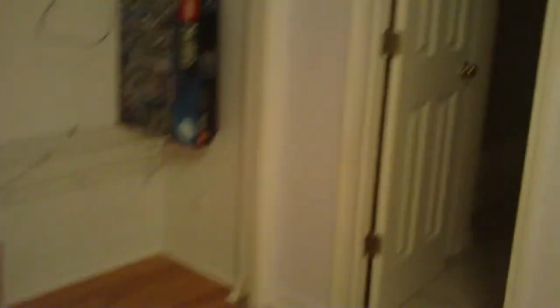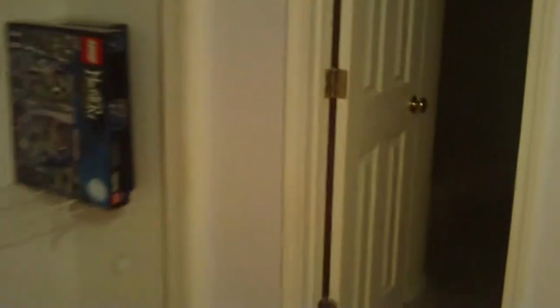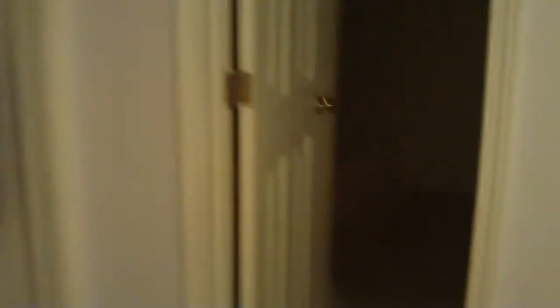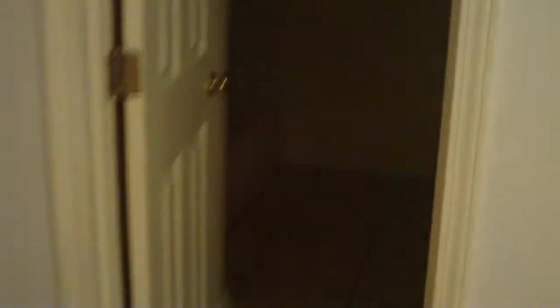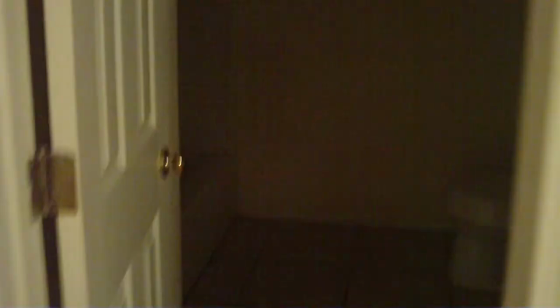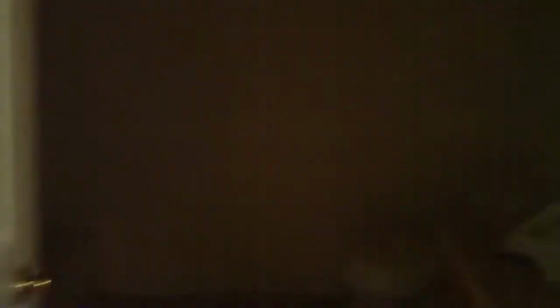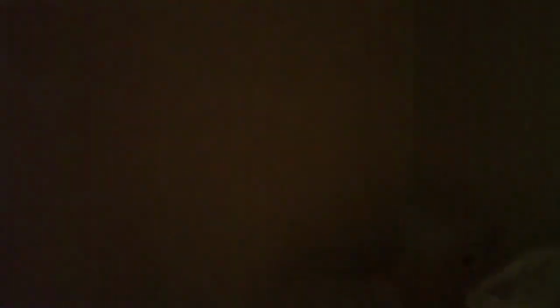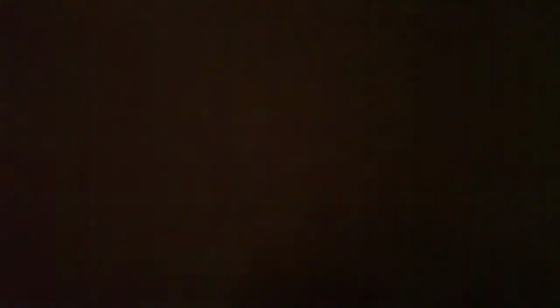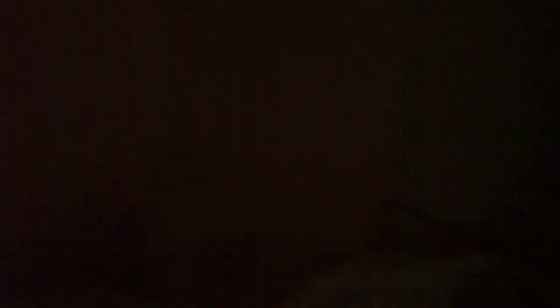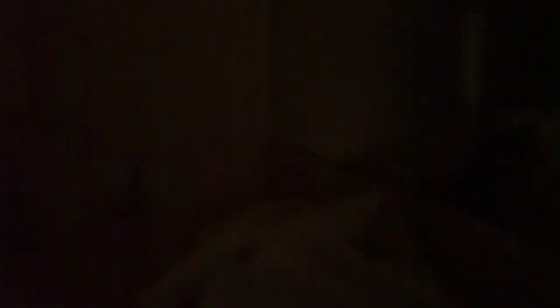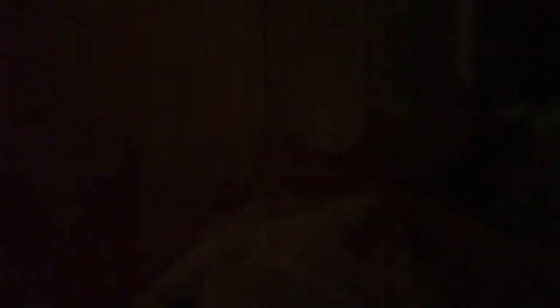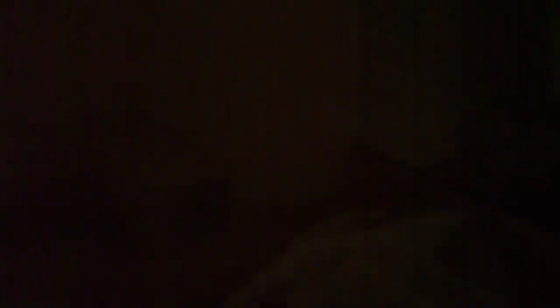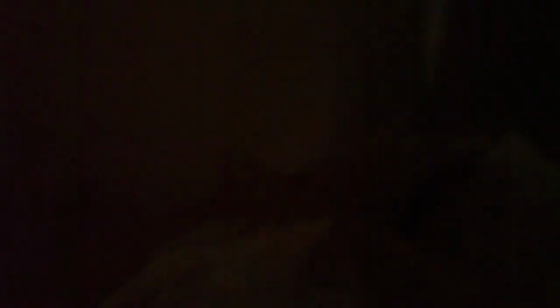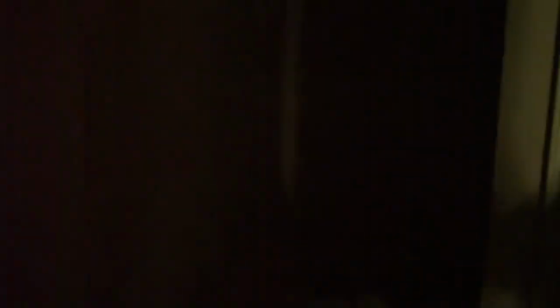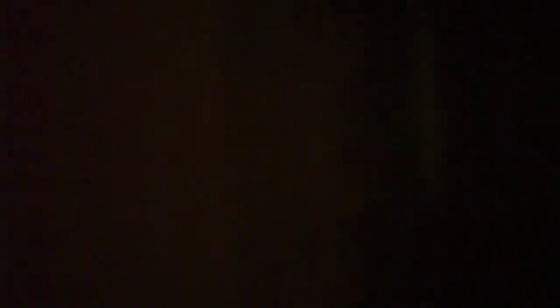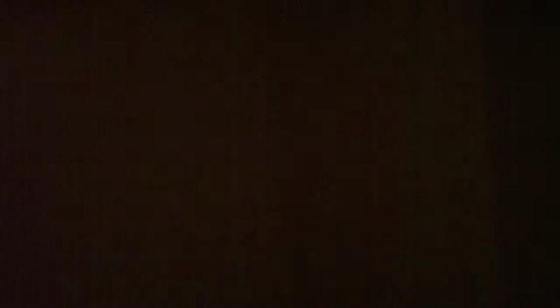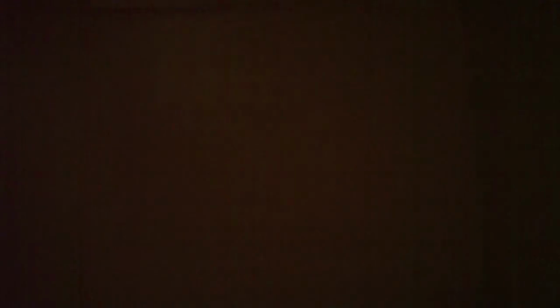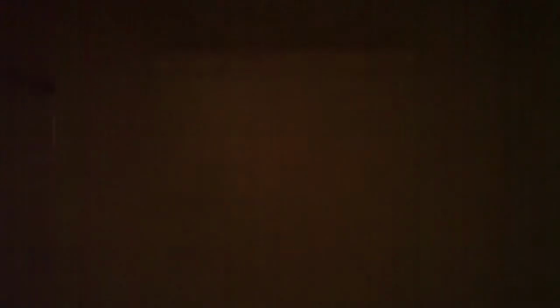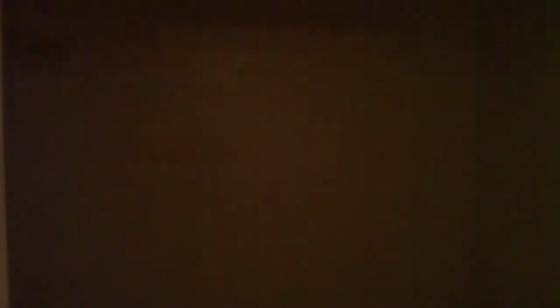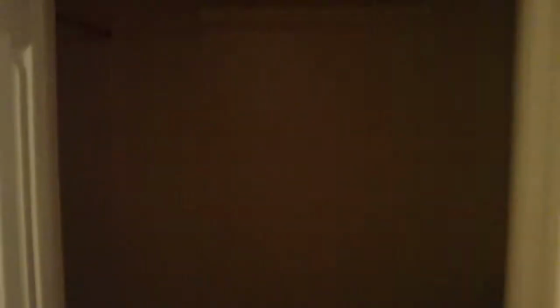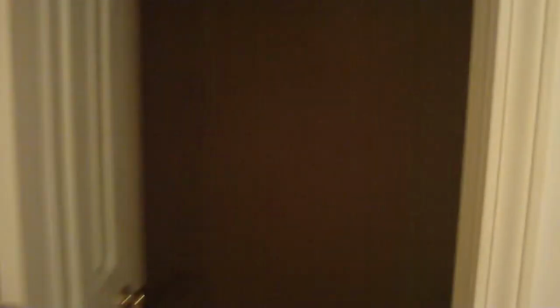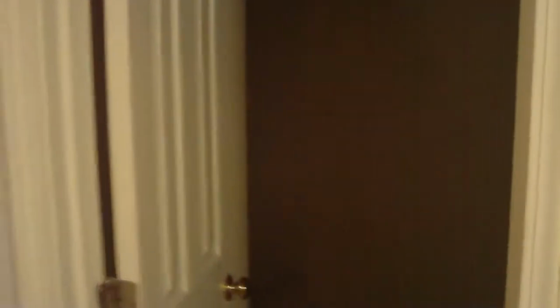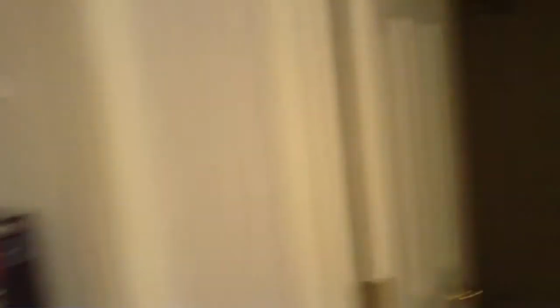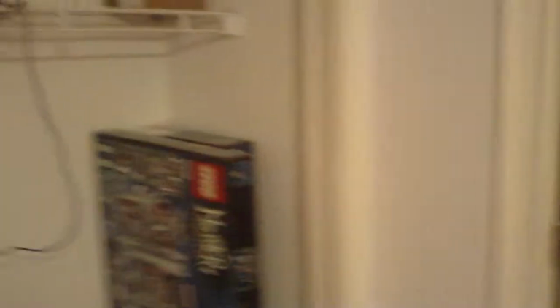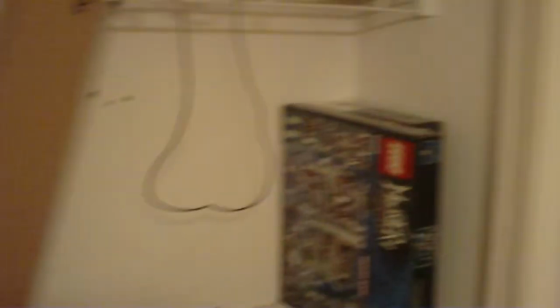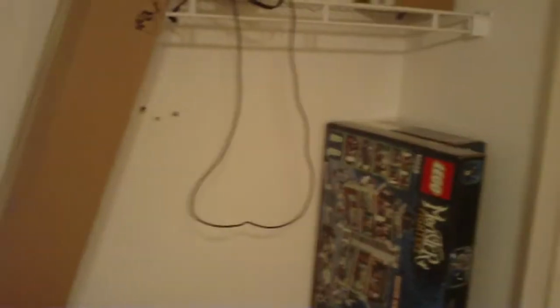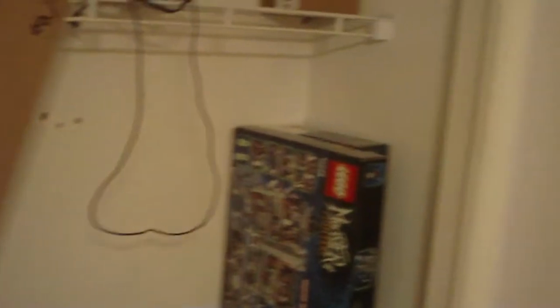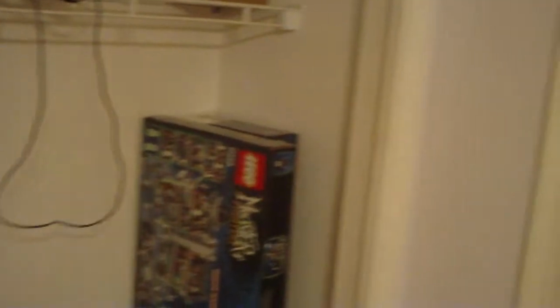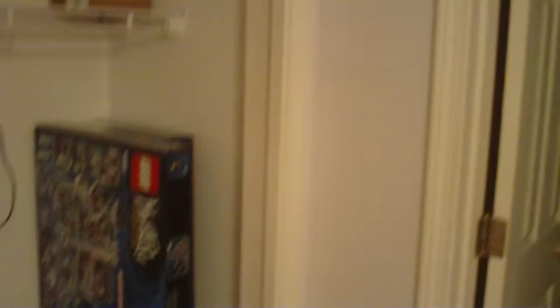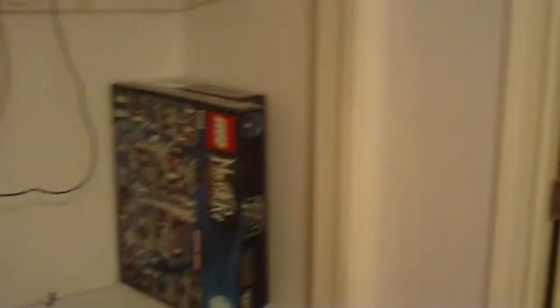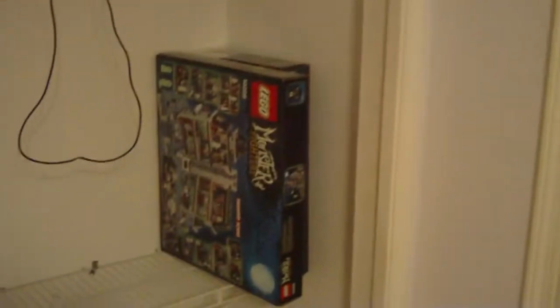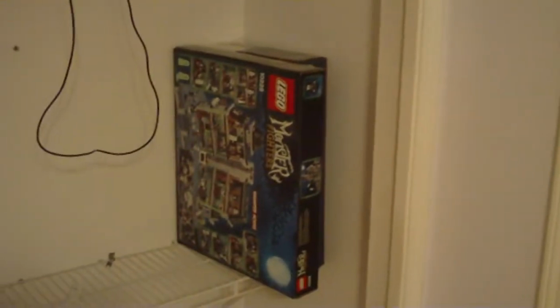Here's the master bathroom. I haven't really done too much in here yet. I got a light burn out on me the other day, so I can't show it to you yet. But we also have Legos.